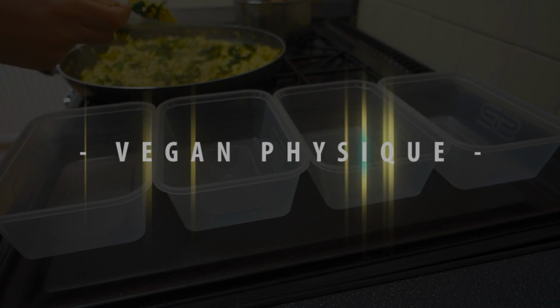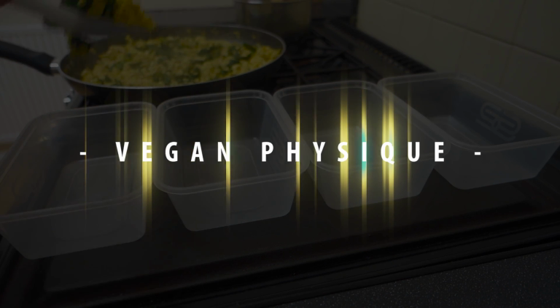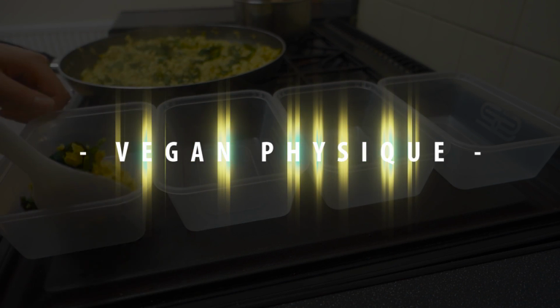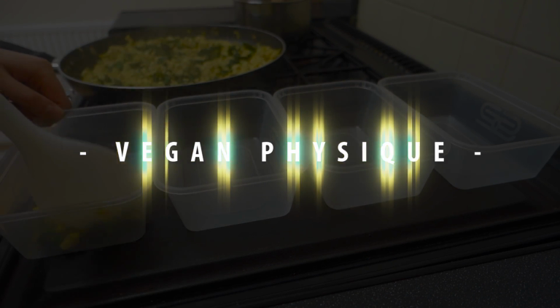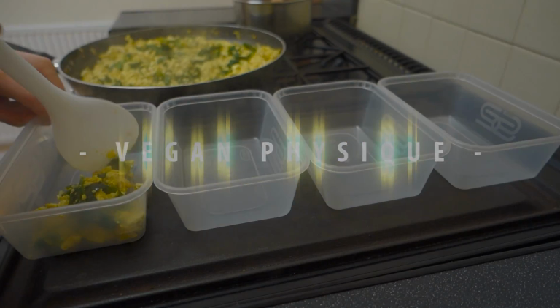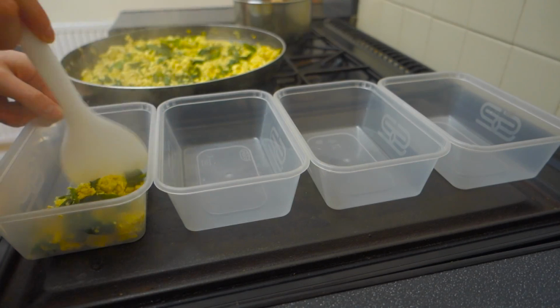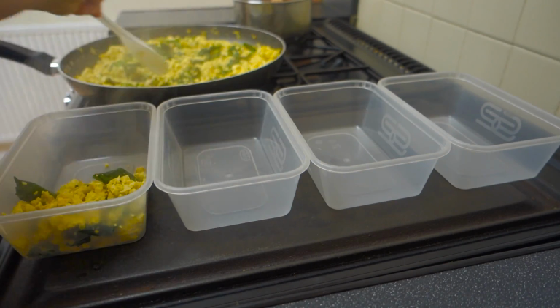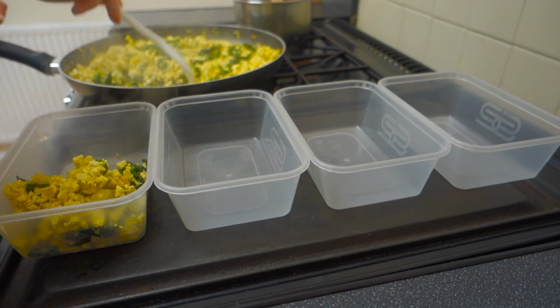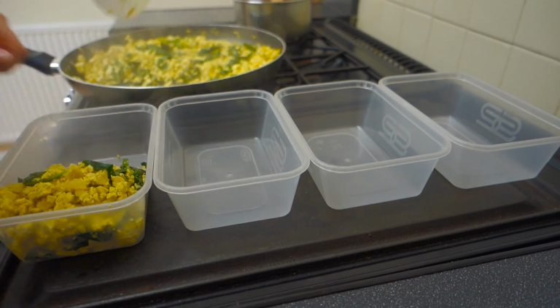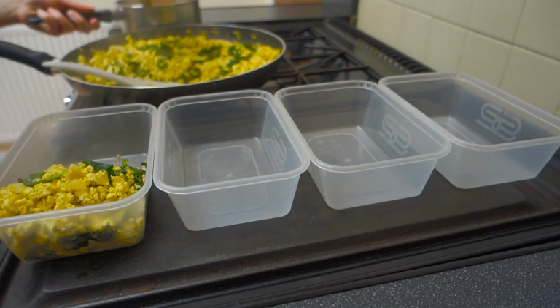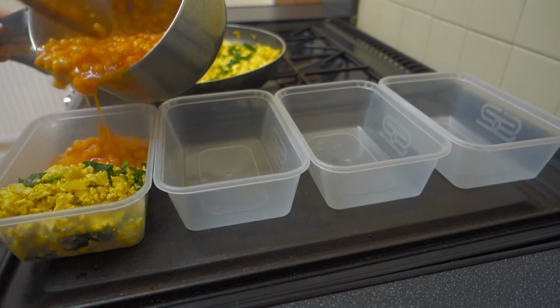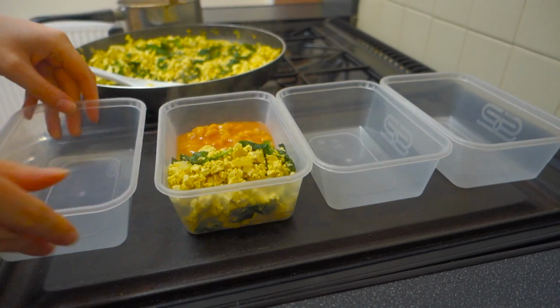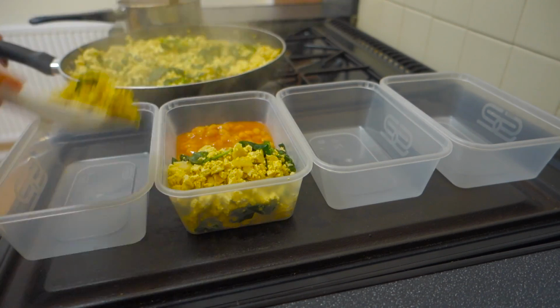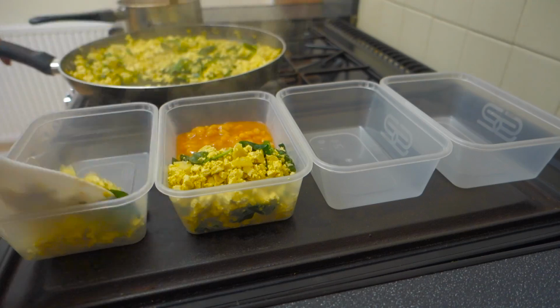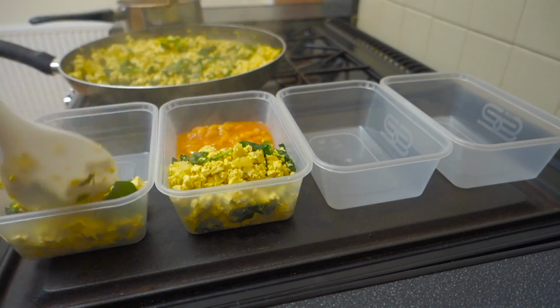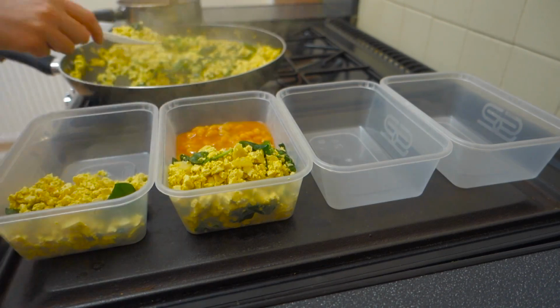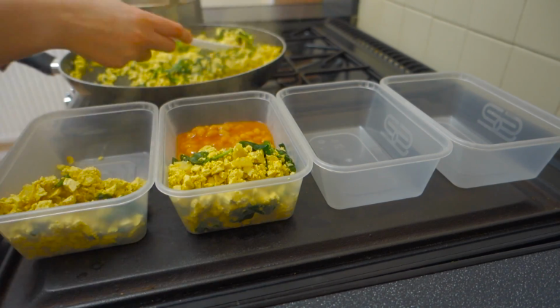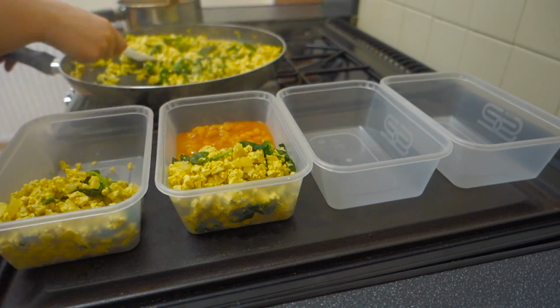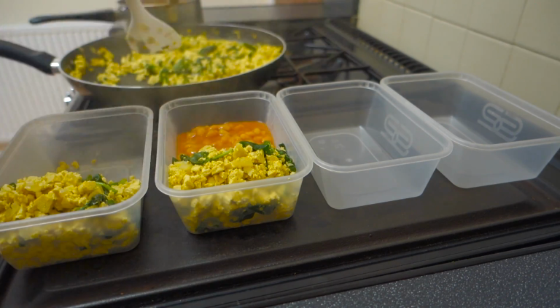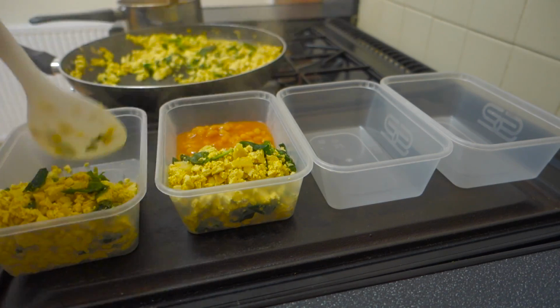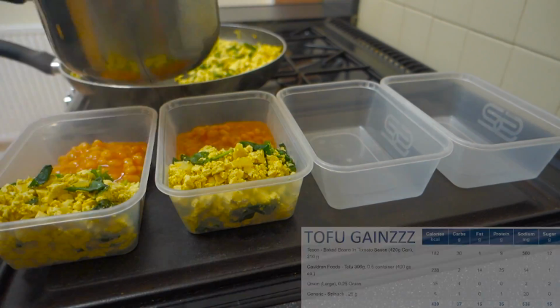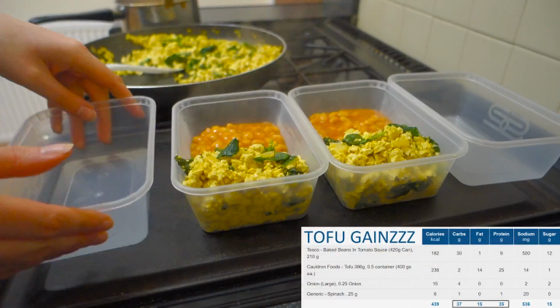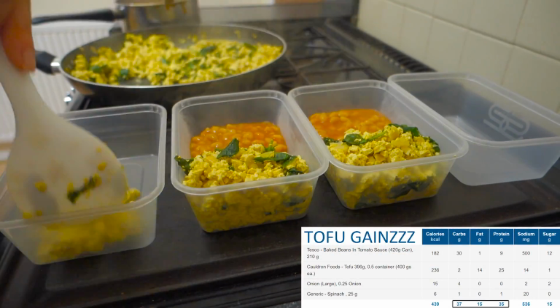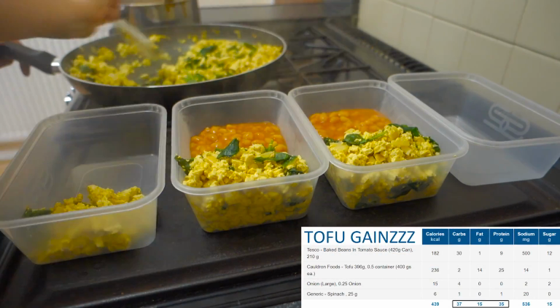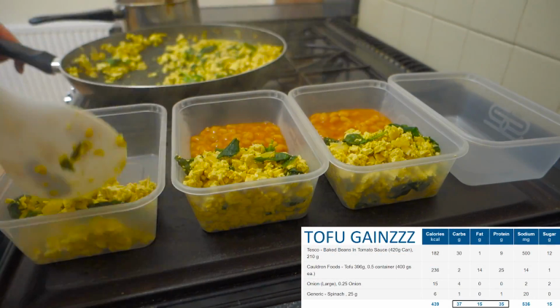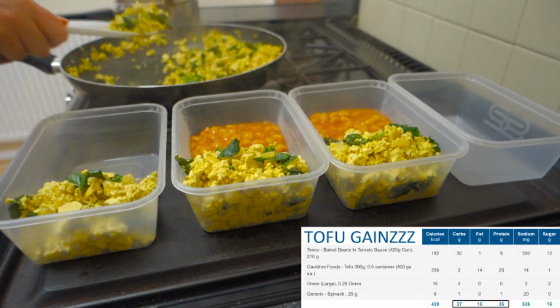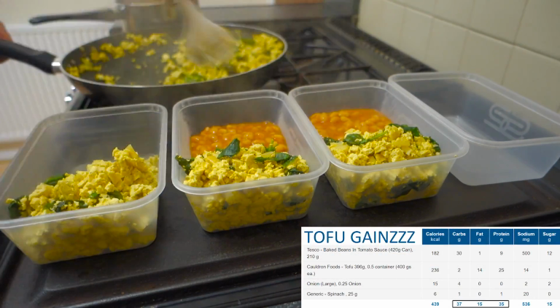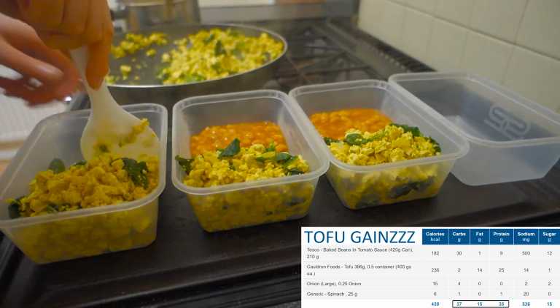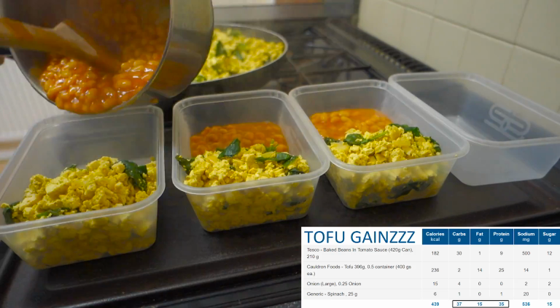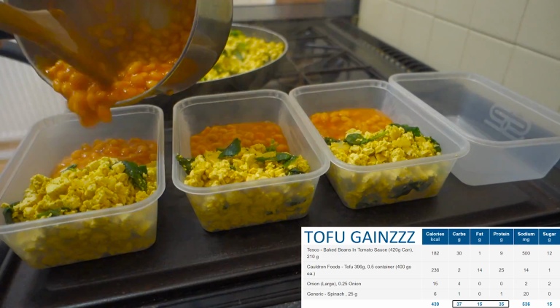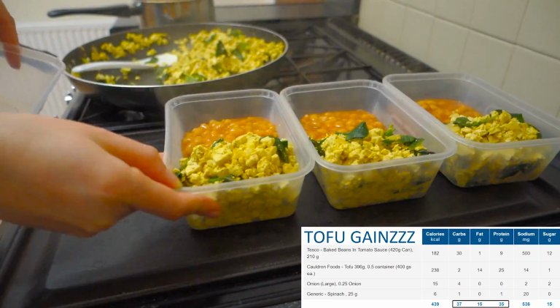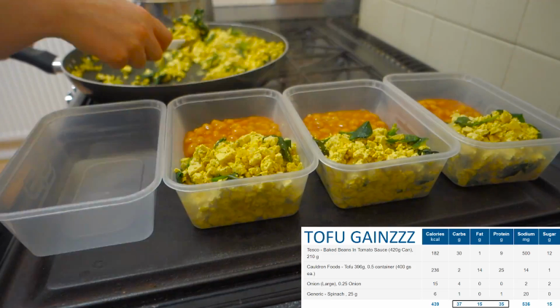What's going on guys, welcome back to another bodybuilding meal prep on a budget. This is the seventh installment and I just want to say a big thank you to everyone who has left a comment as to how much they enjoy these videos. The positive feedback honestly just motivates me to continue providing valuable content for you guys.